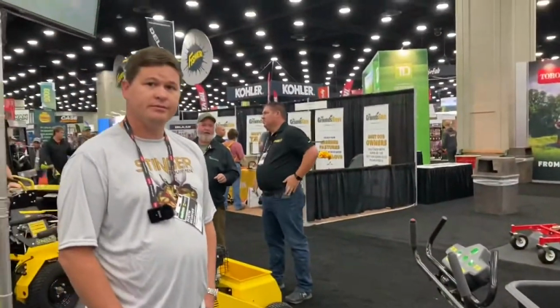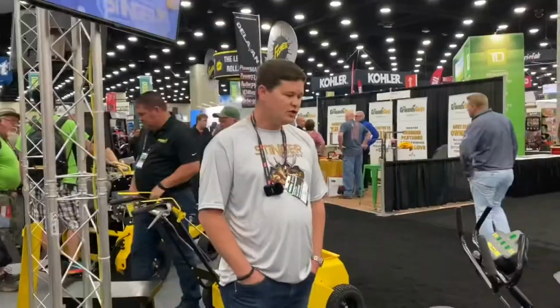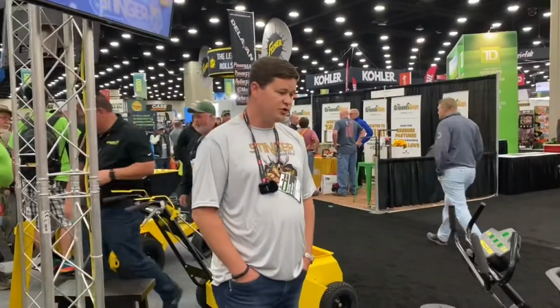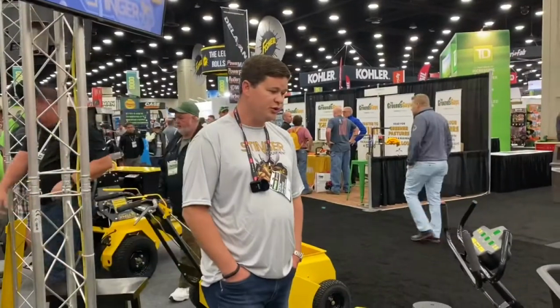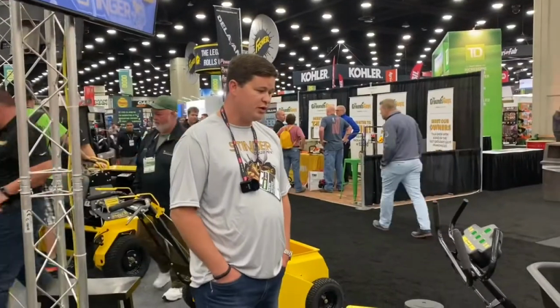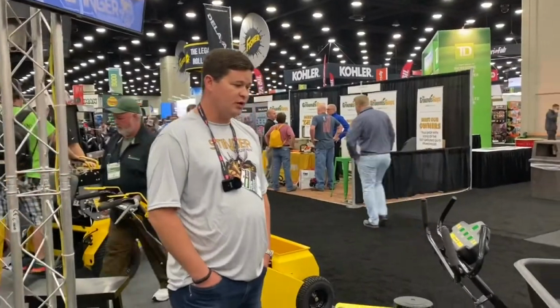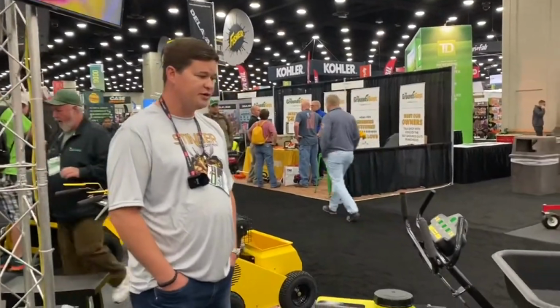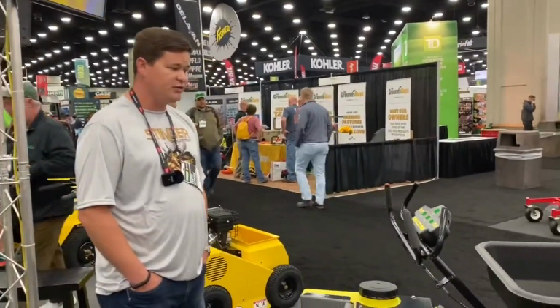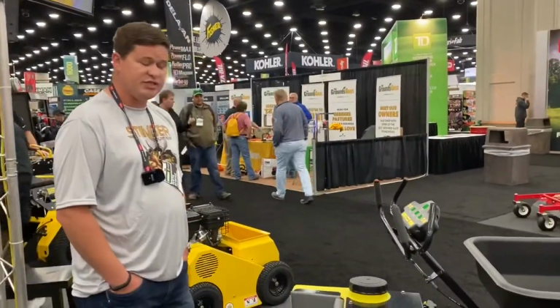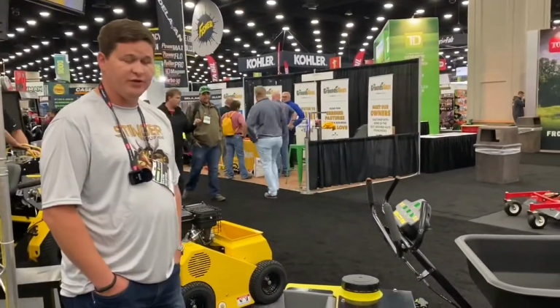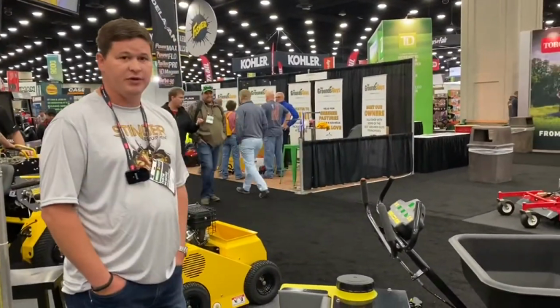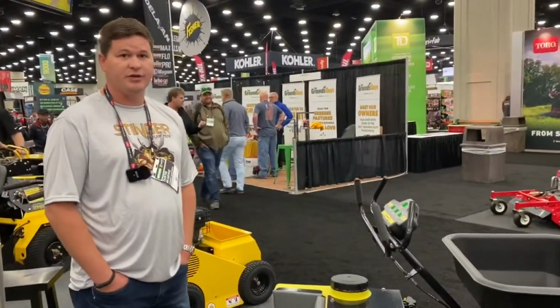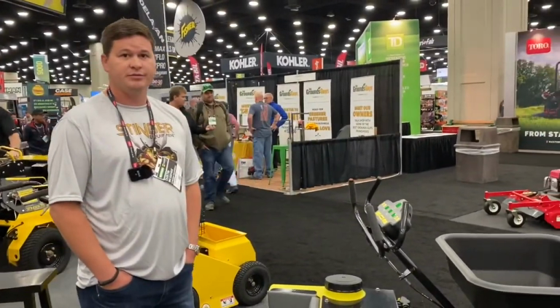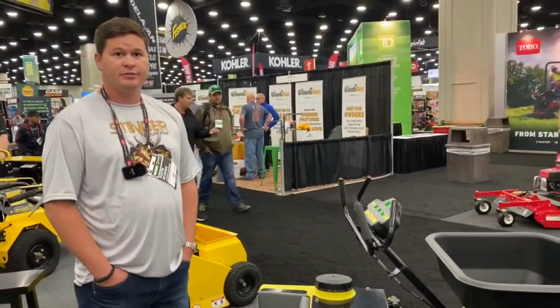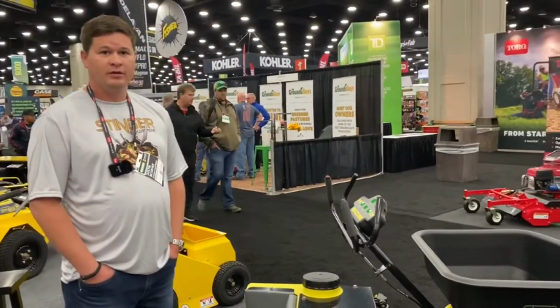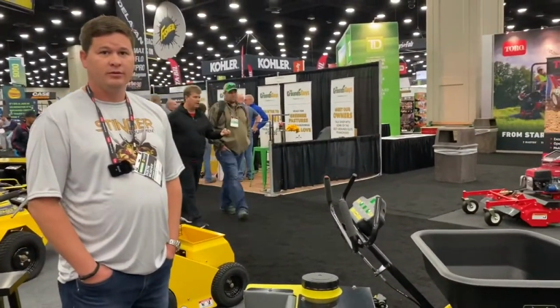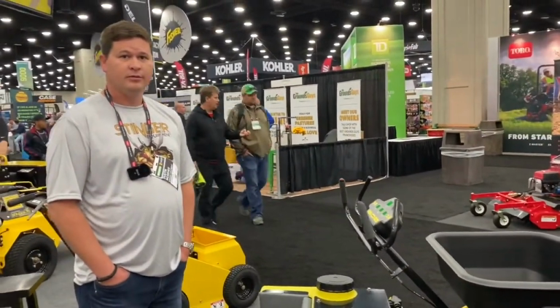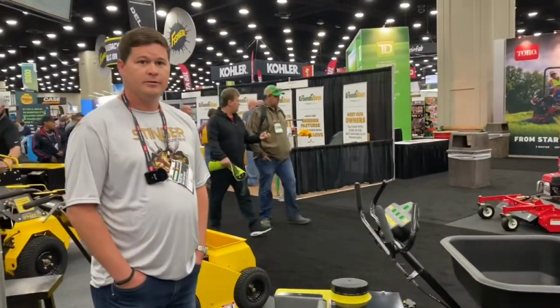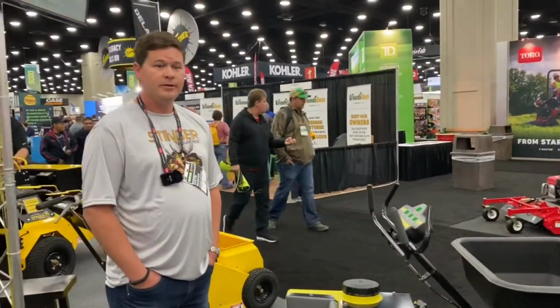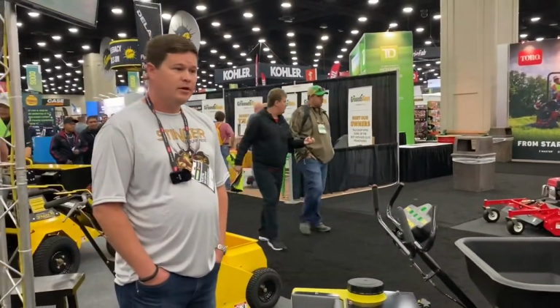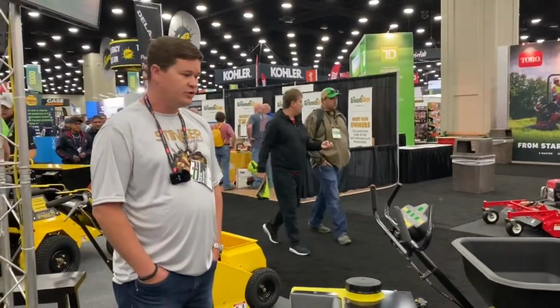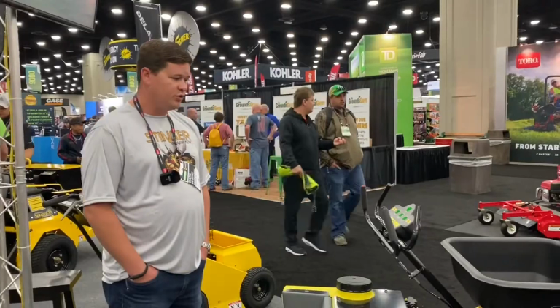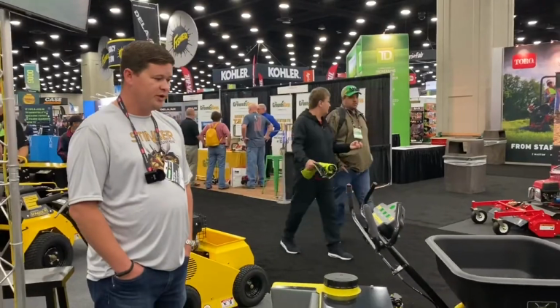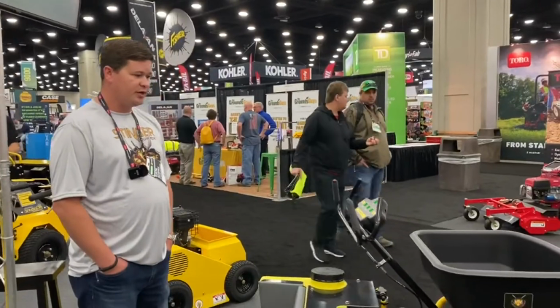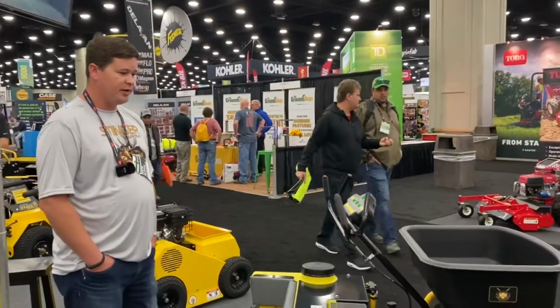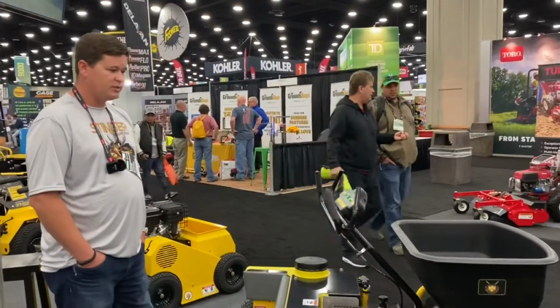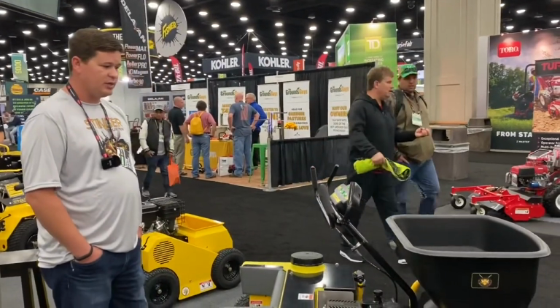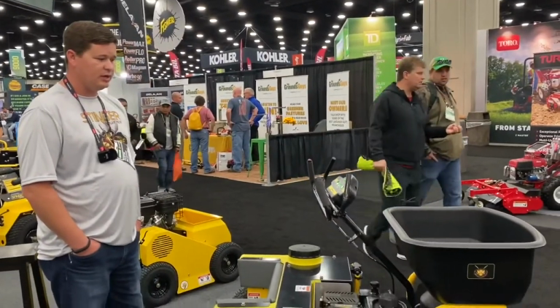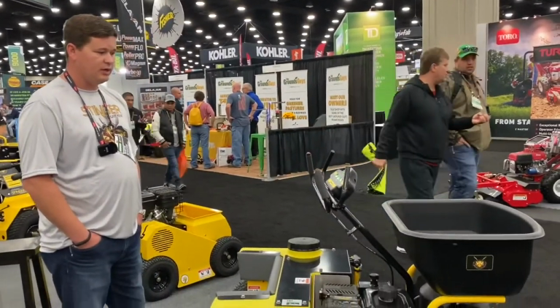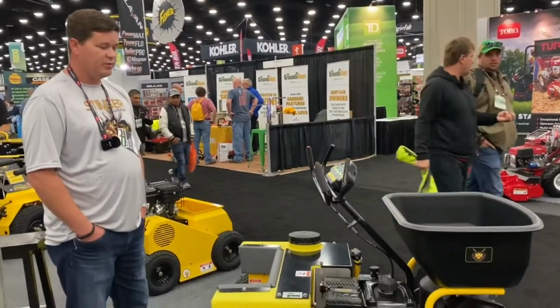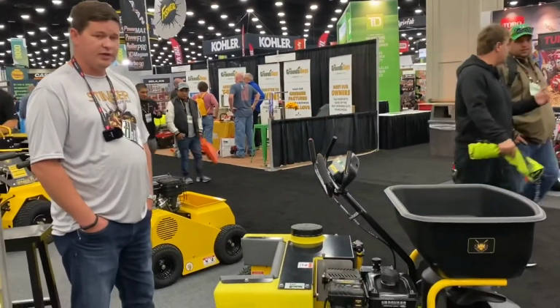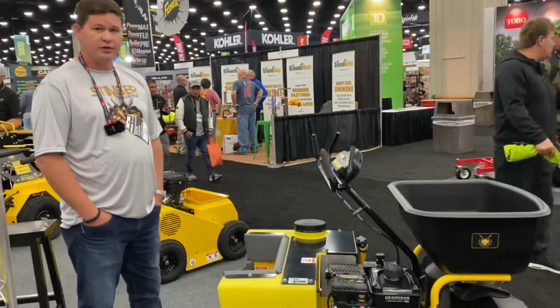This unit retails for $7,500 and will be coming out at the beginning of the year.